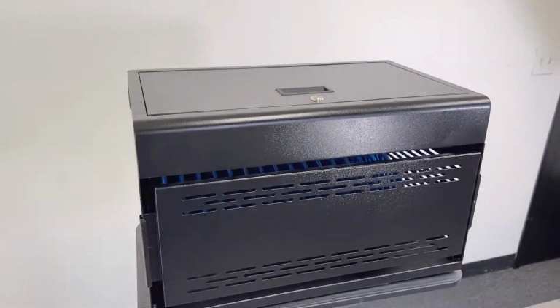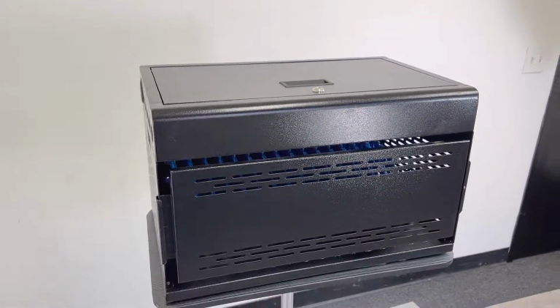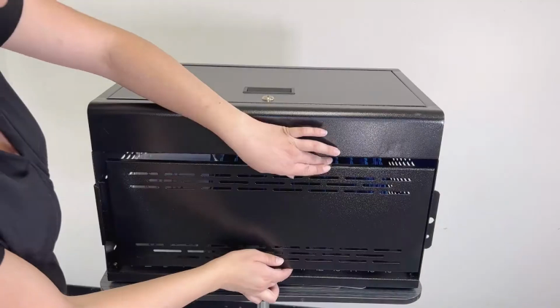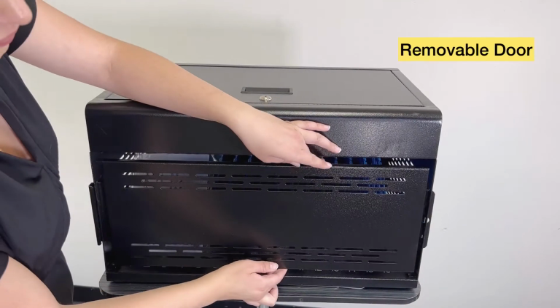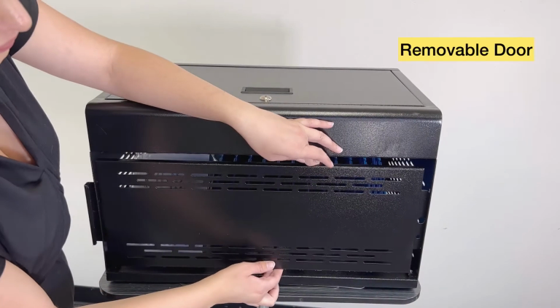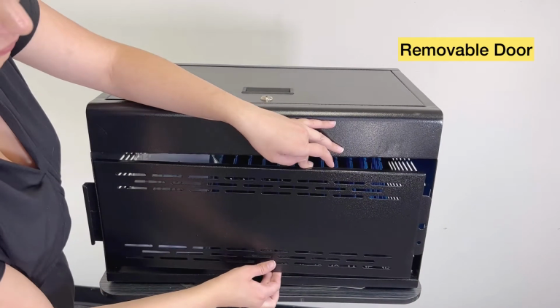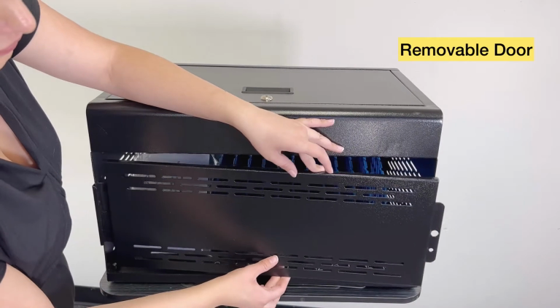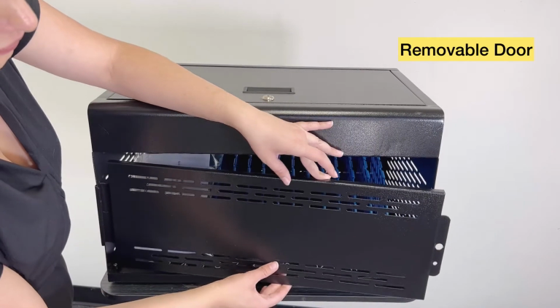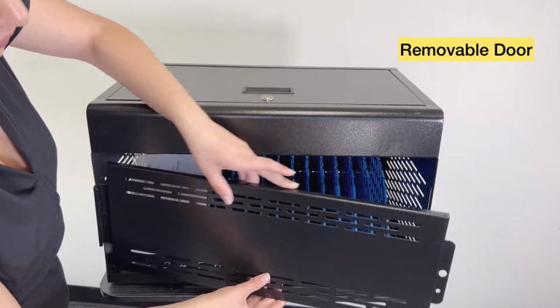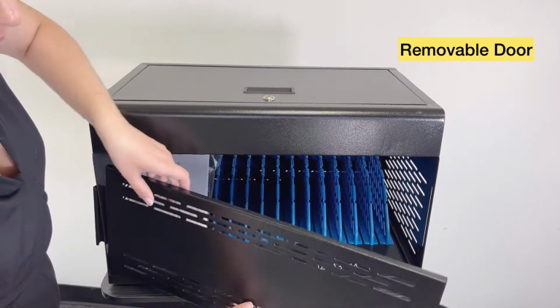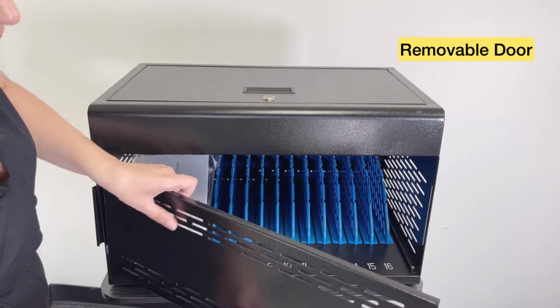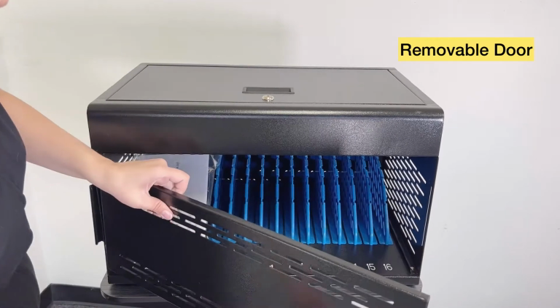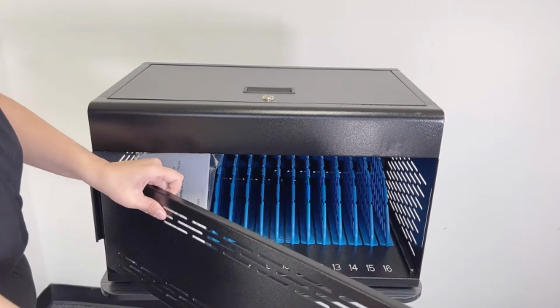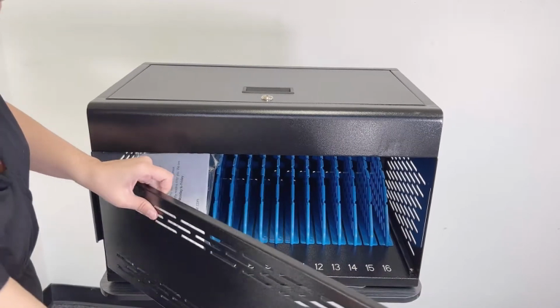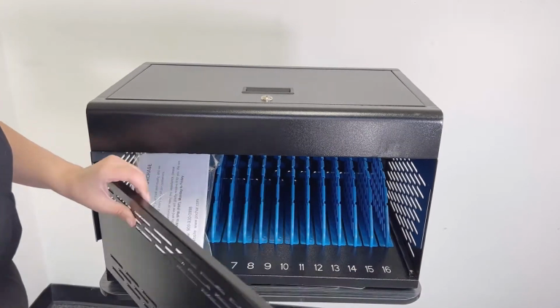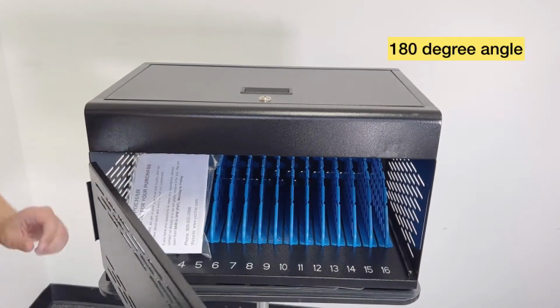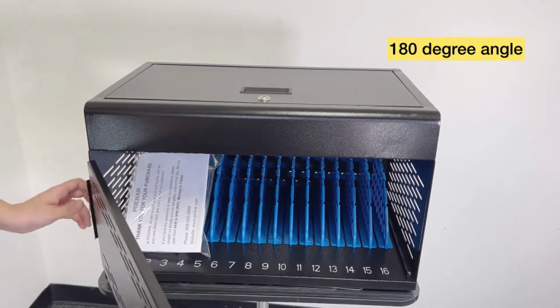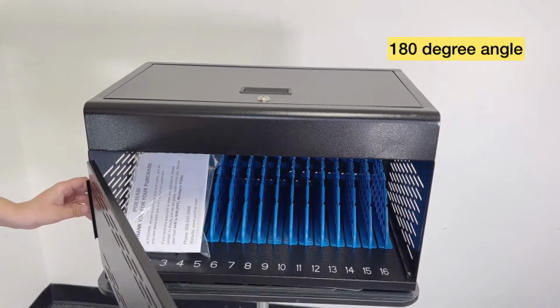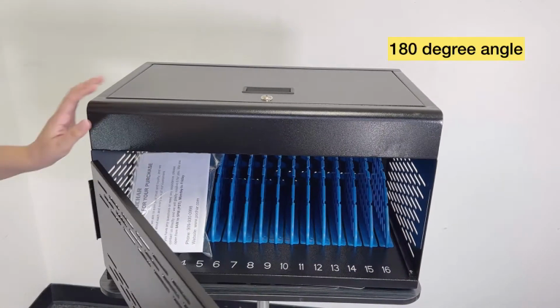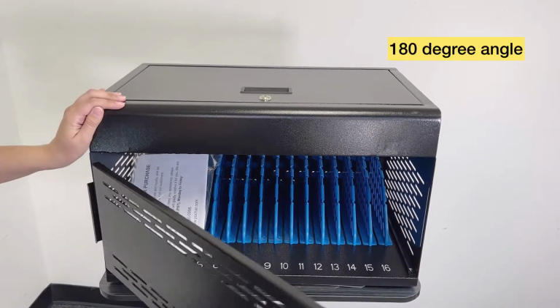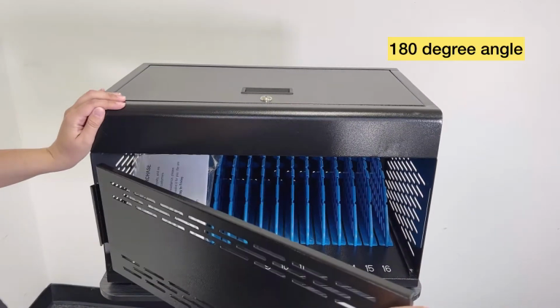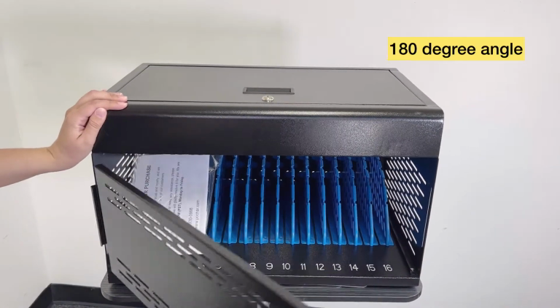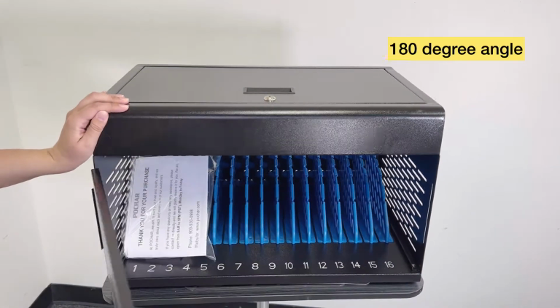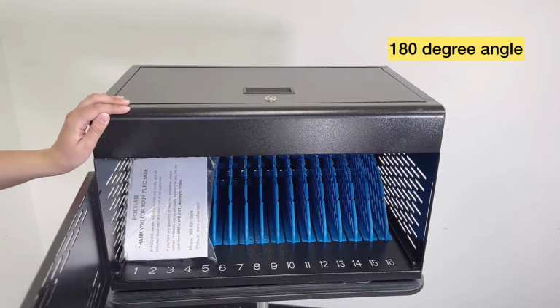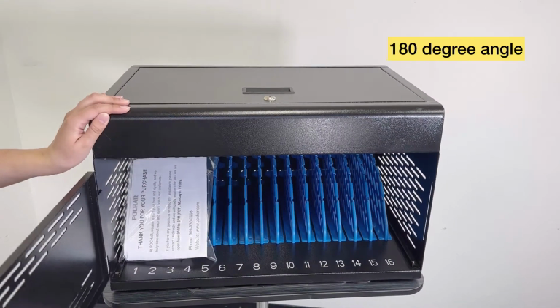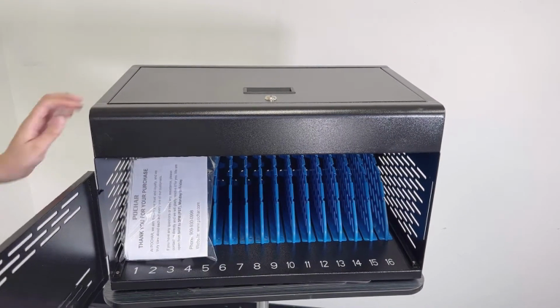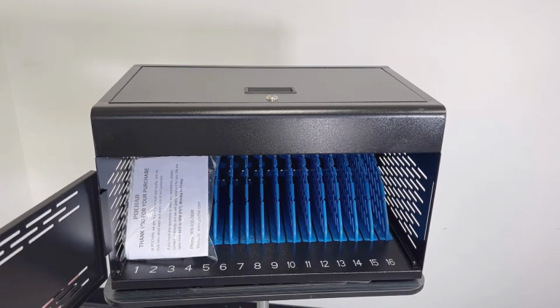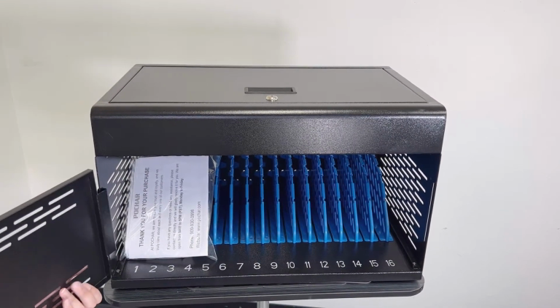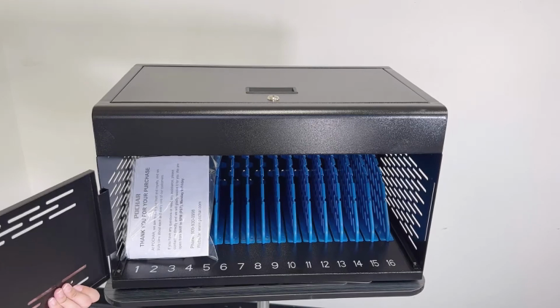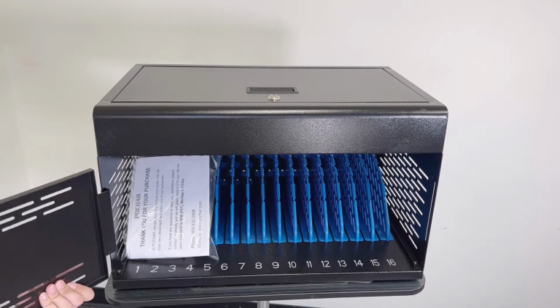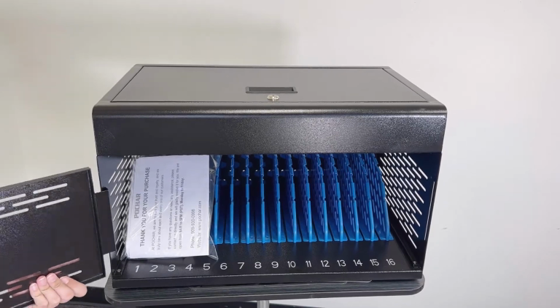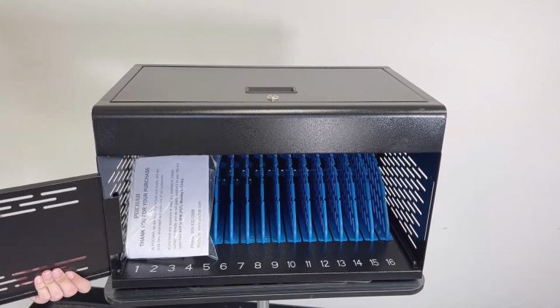The door is removable. This is how it works — you only have to find a 180-degree angle to pull the door out without any problem.